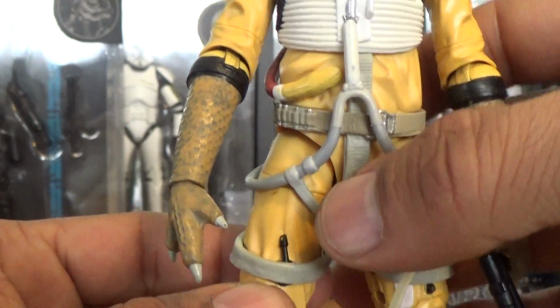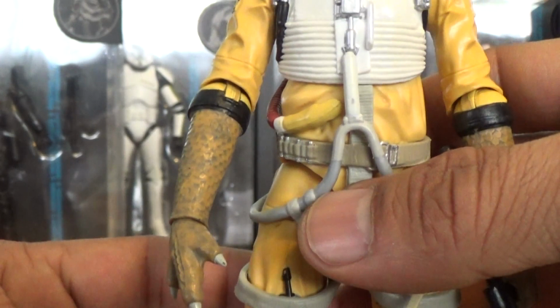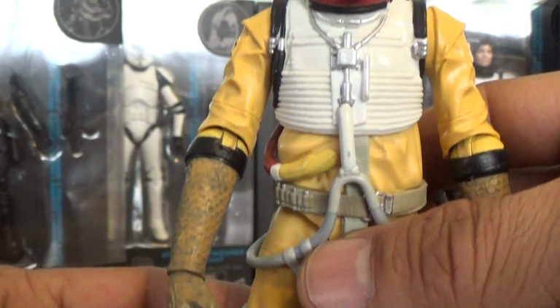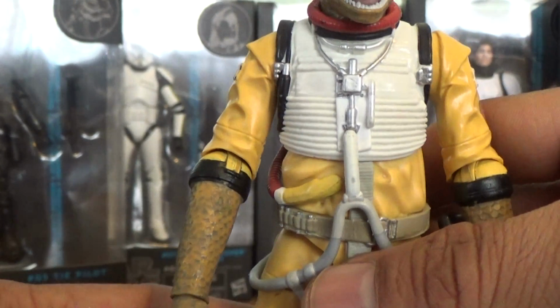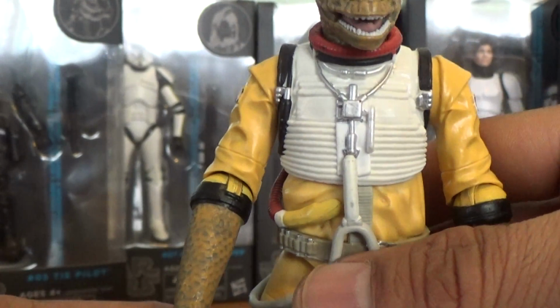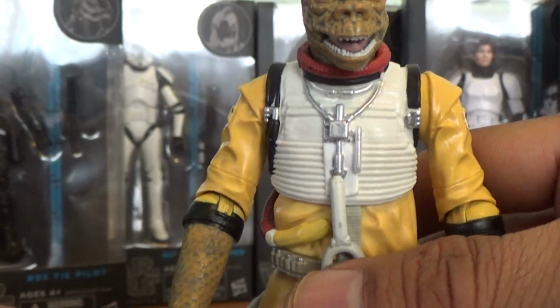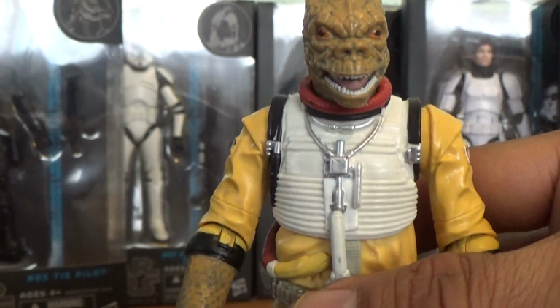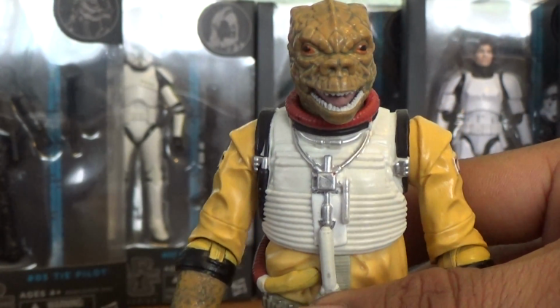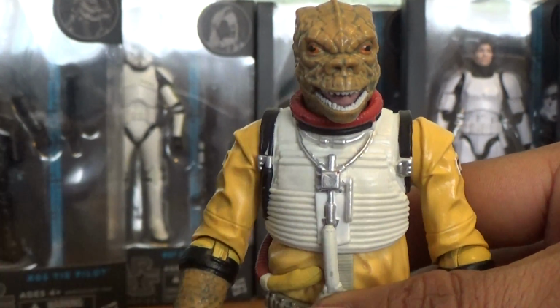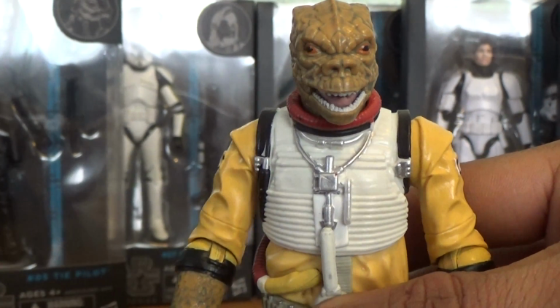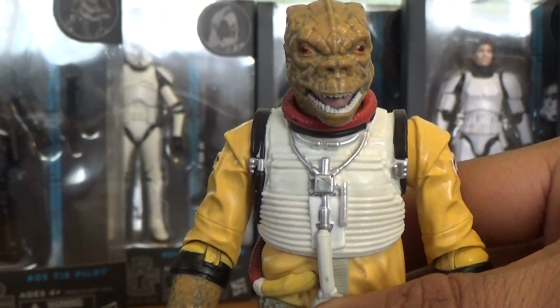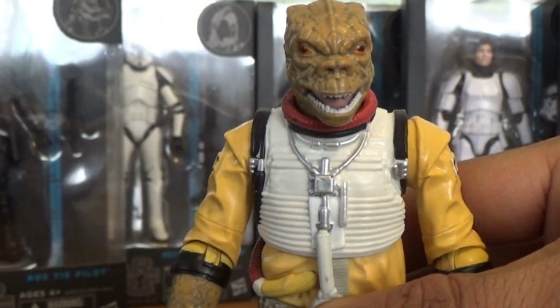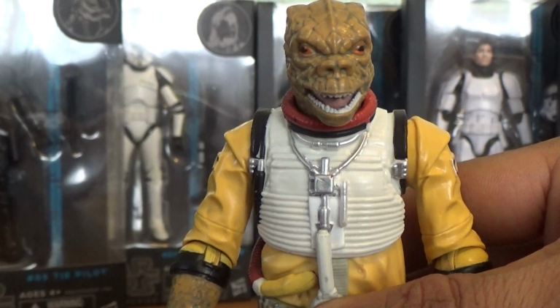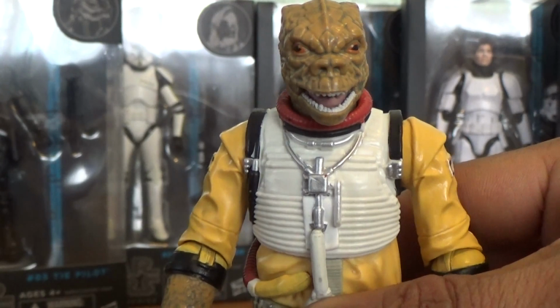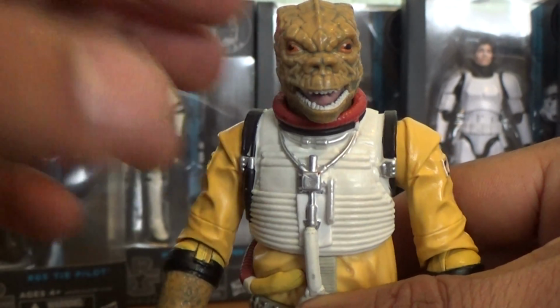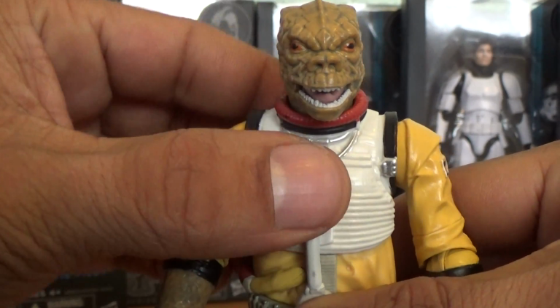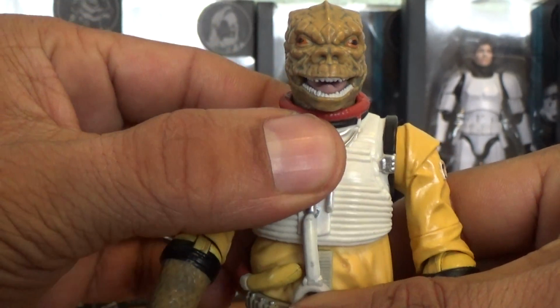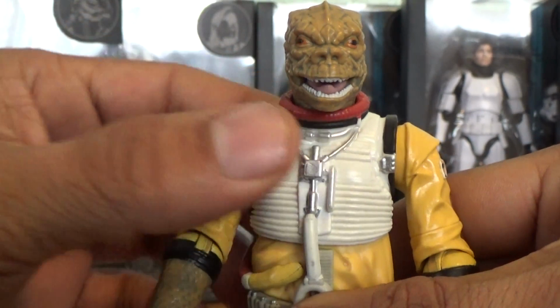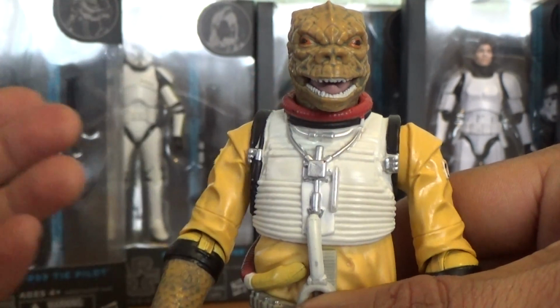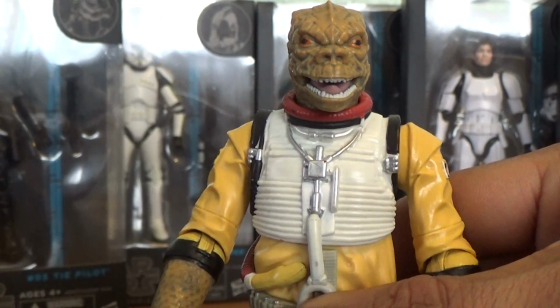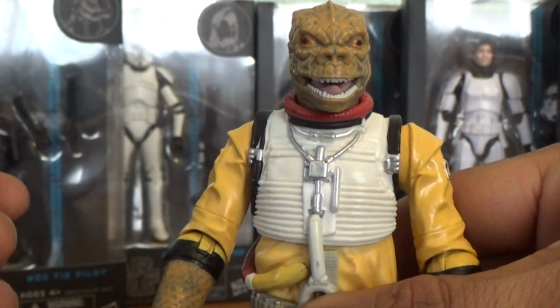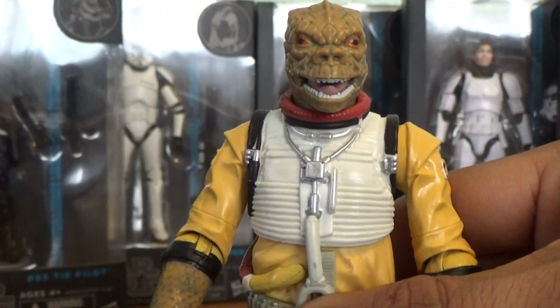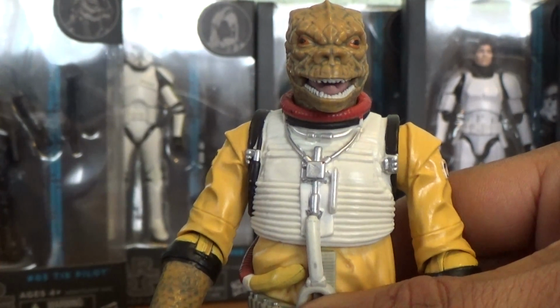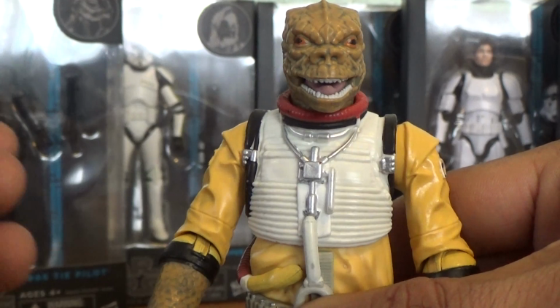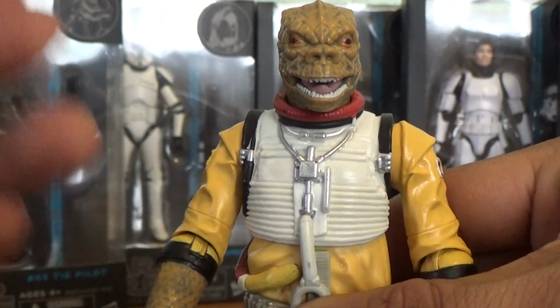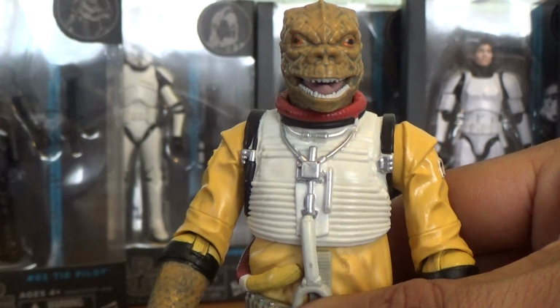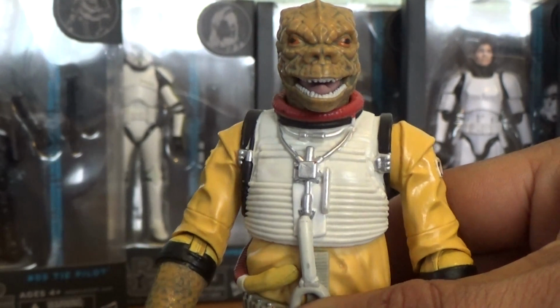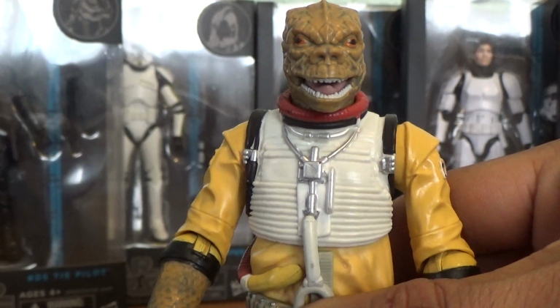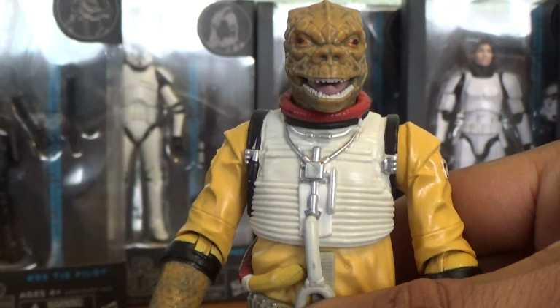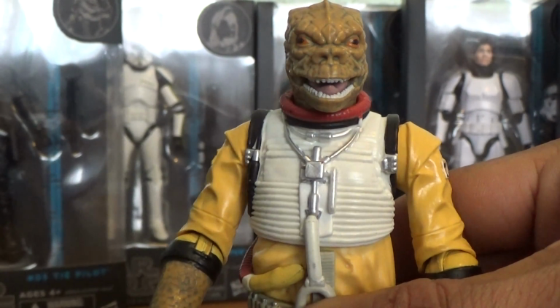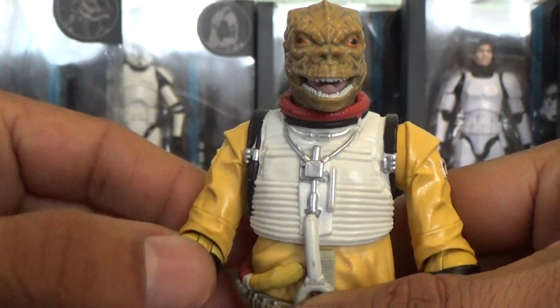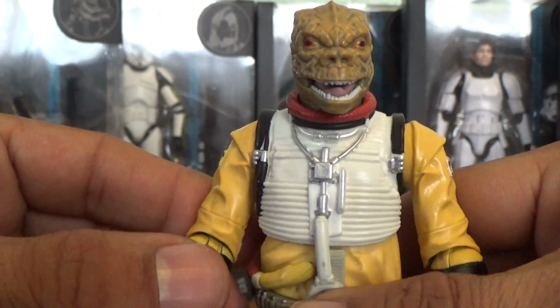I can only hope we can get more bounty hunters in this line. I know IG-88 is coming very soon, so hopefully we can get a Dengar, a Bossk, and a Zuckuss figure to complete the set. Come on Hasbro, you can do it!